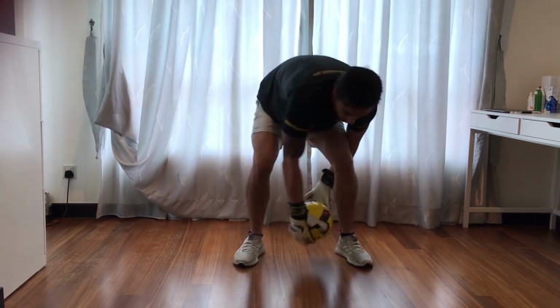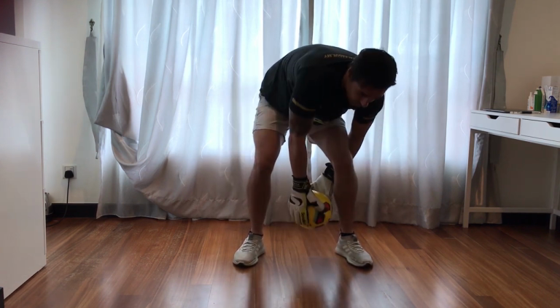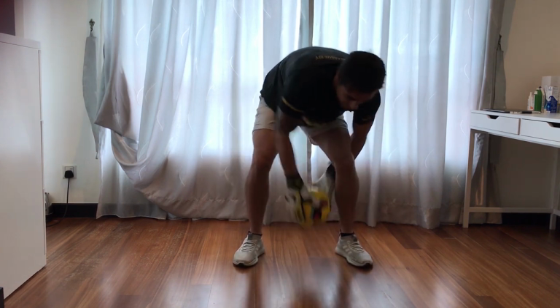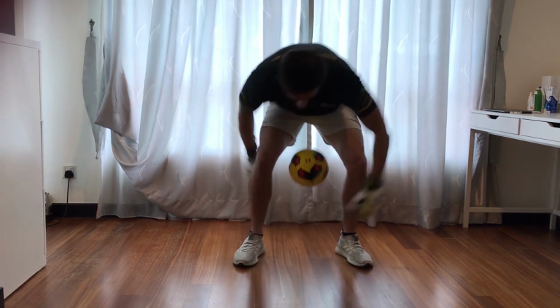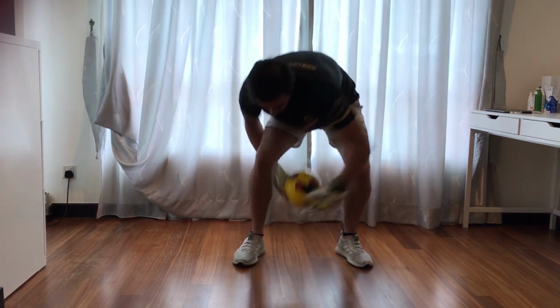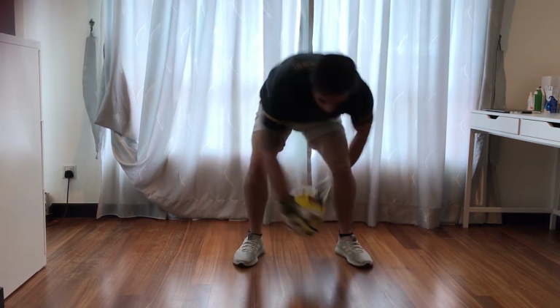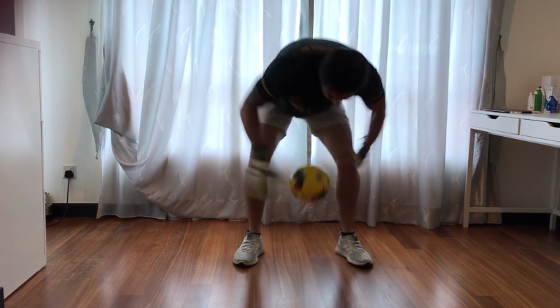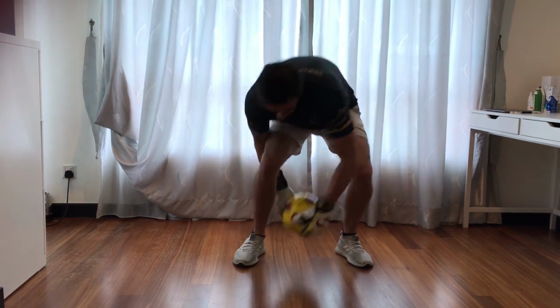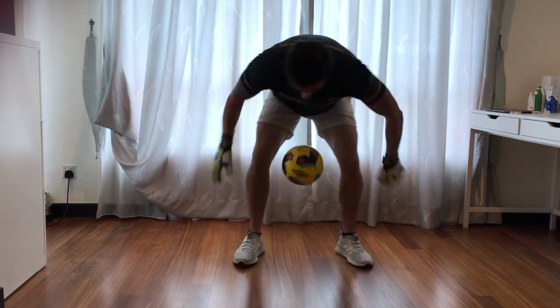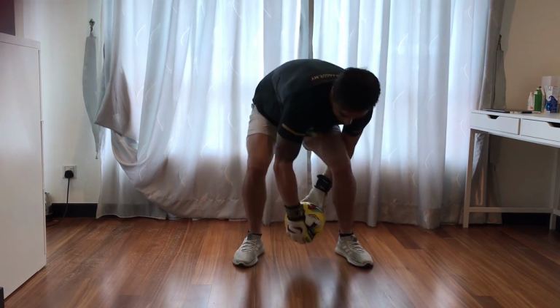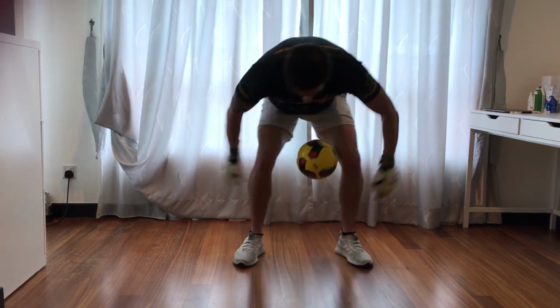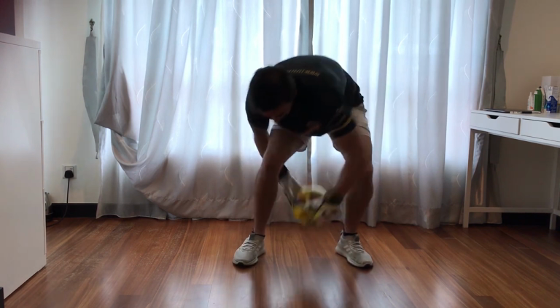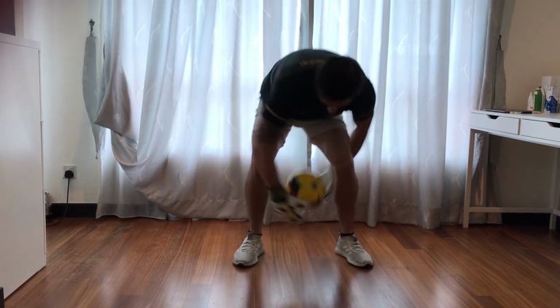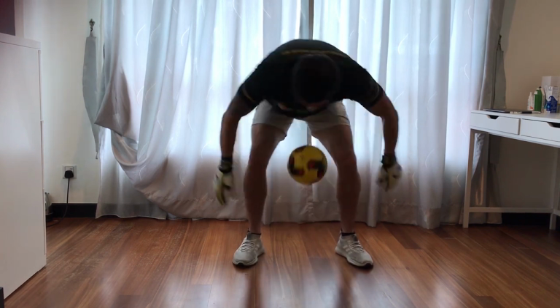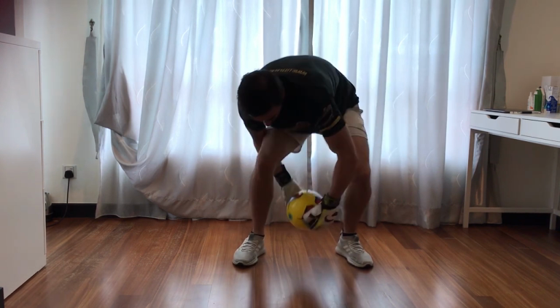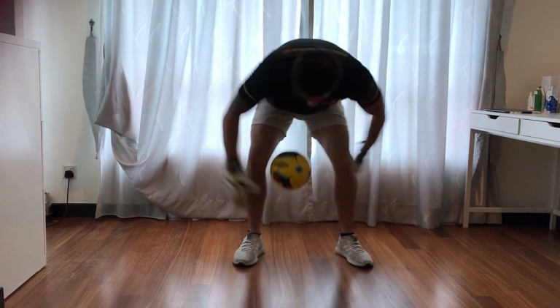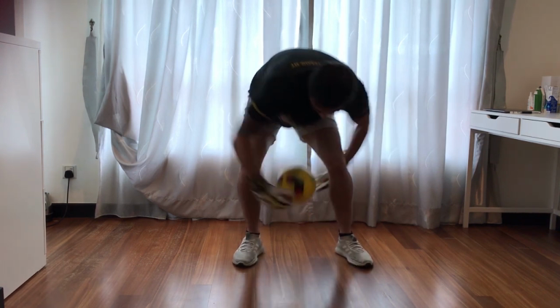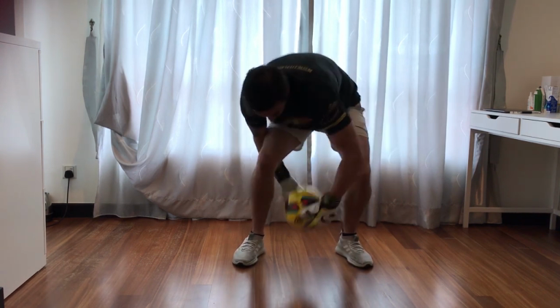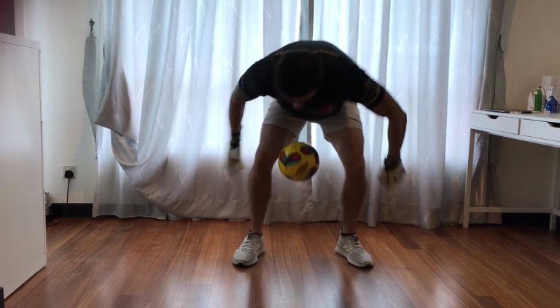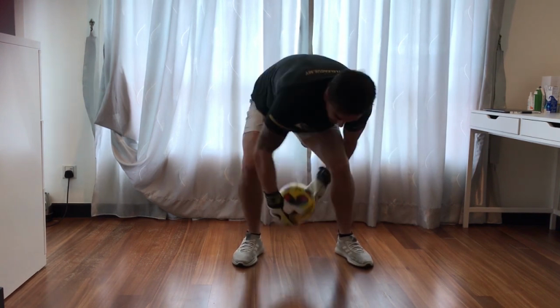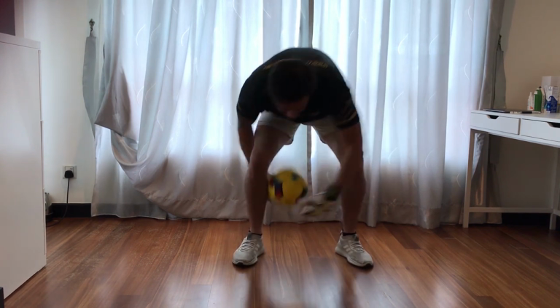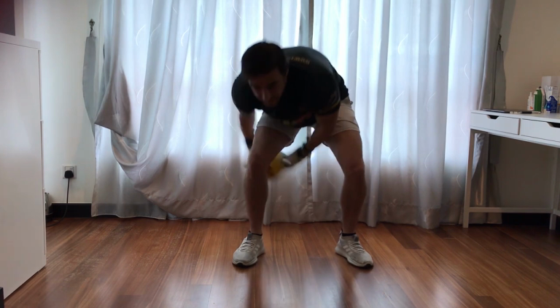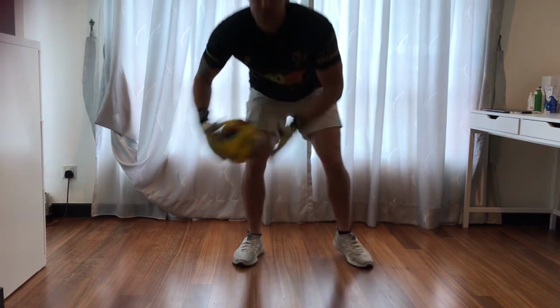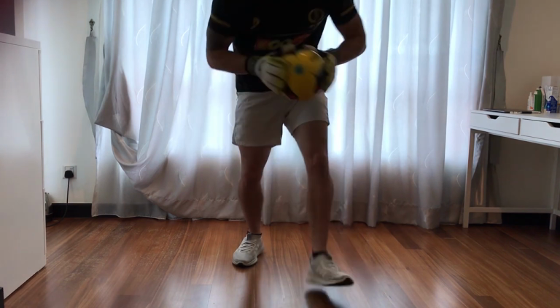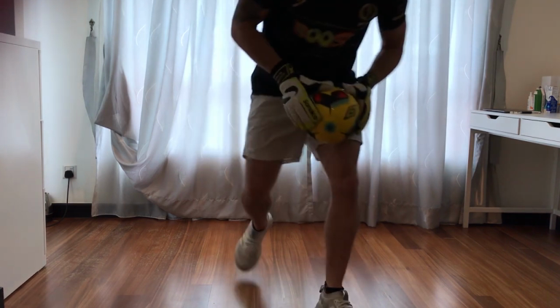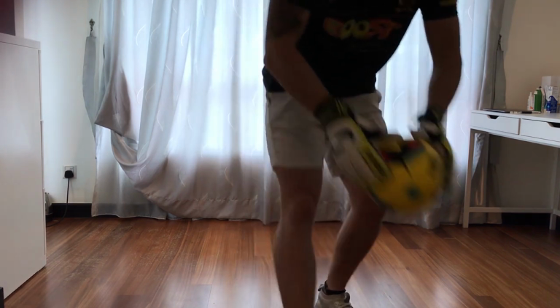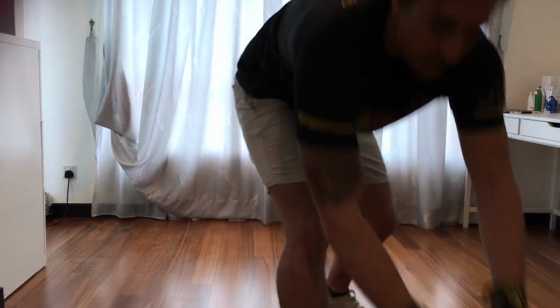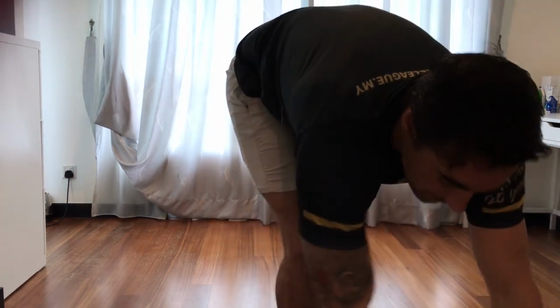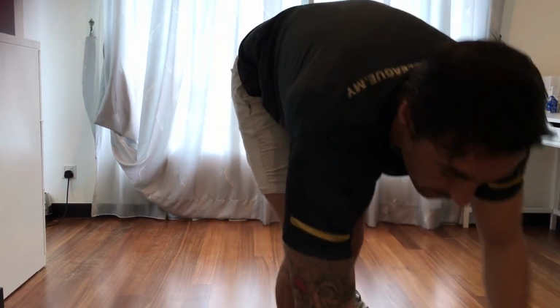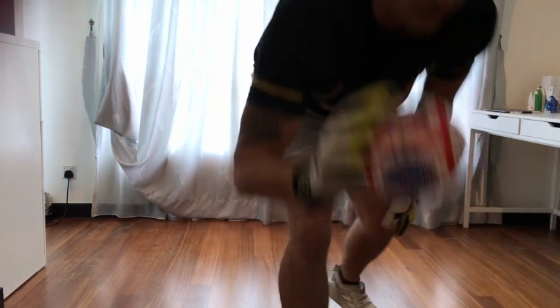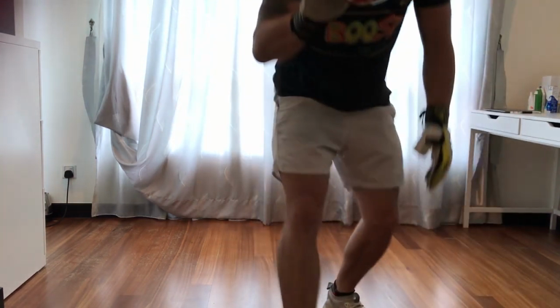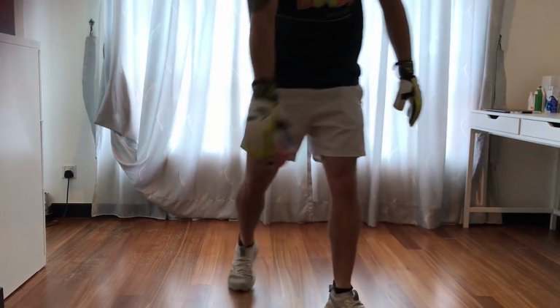Once you've got that, do it without the bounce. Once you've mastered that, you're going to change balls for the next size down.